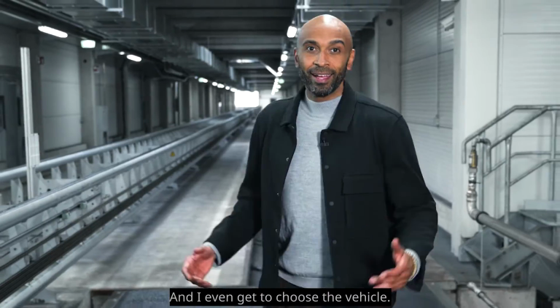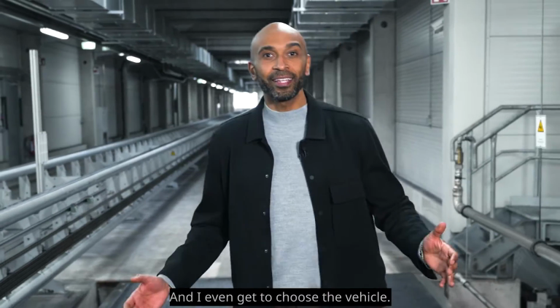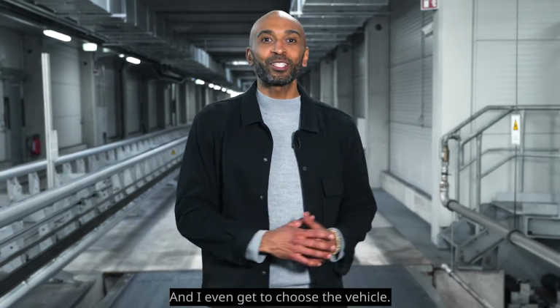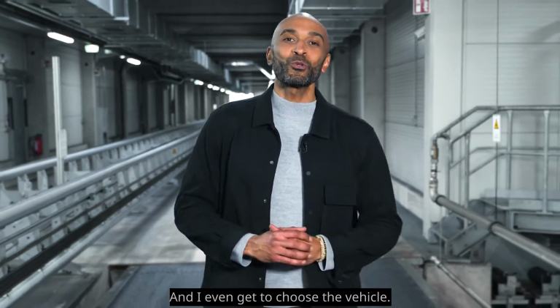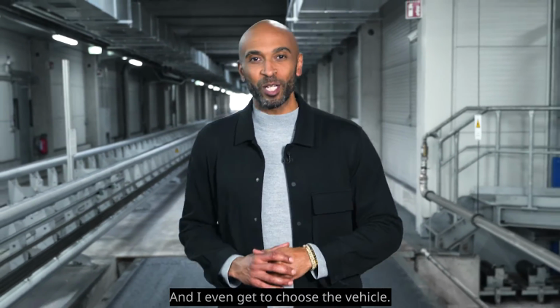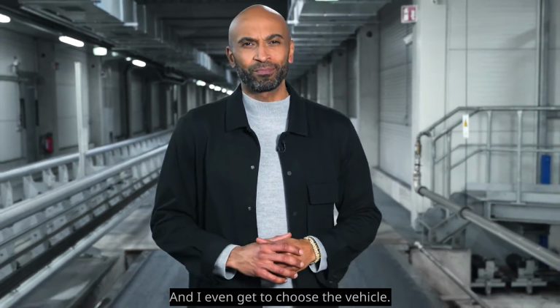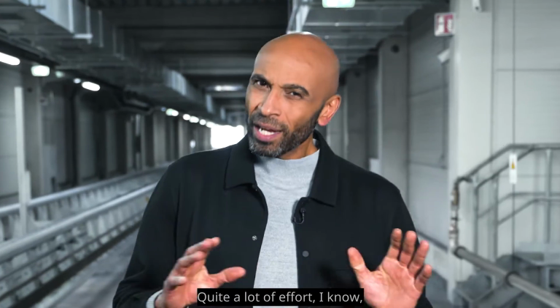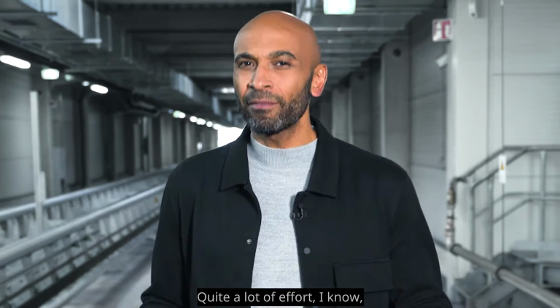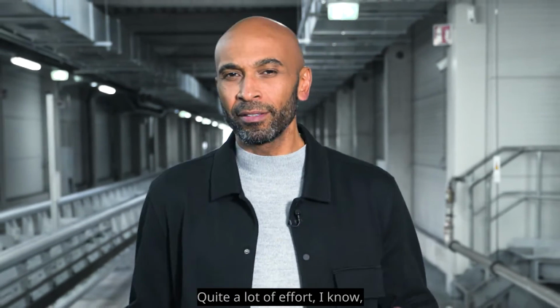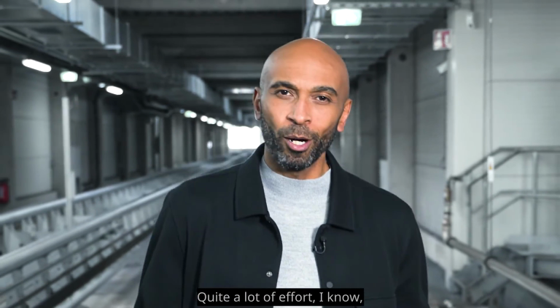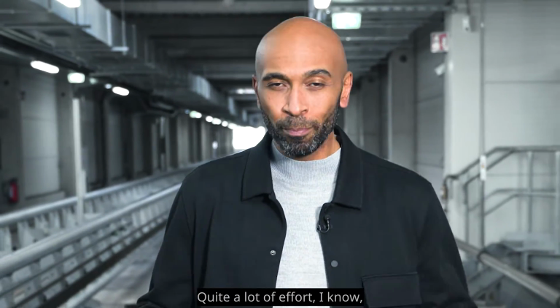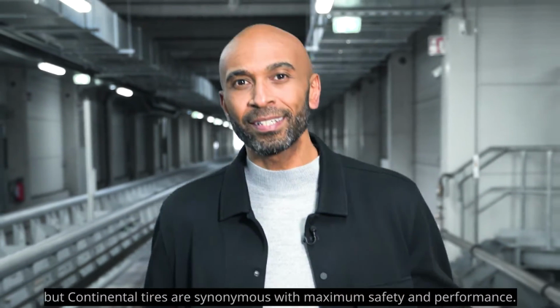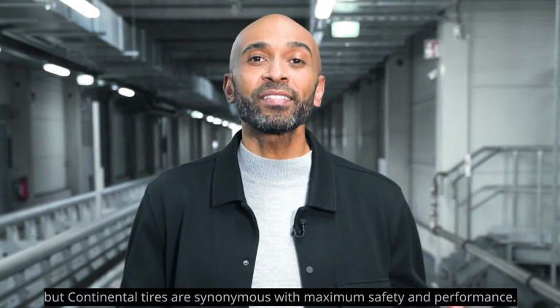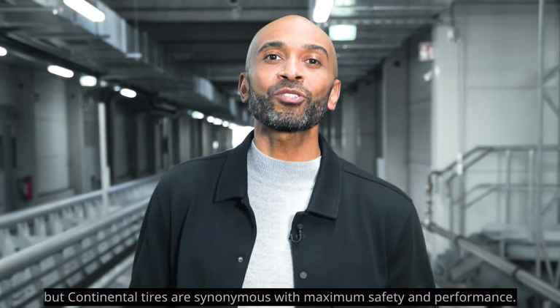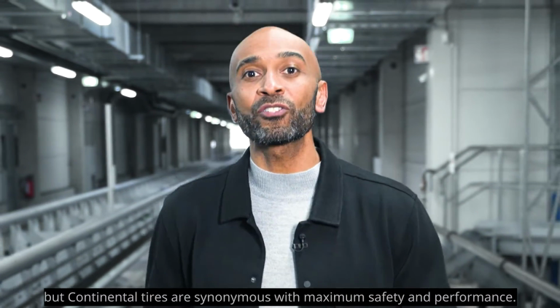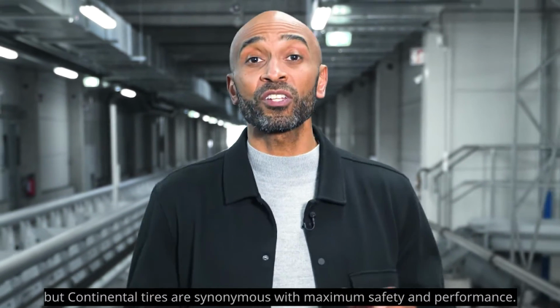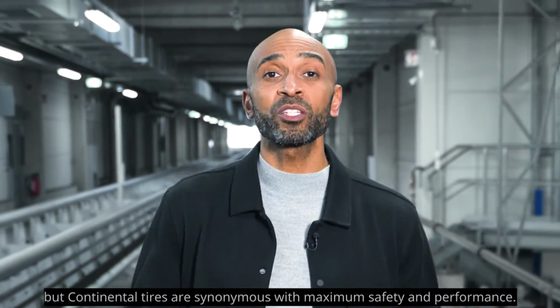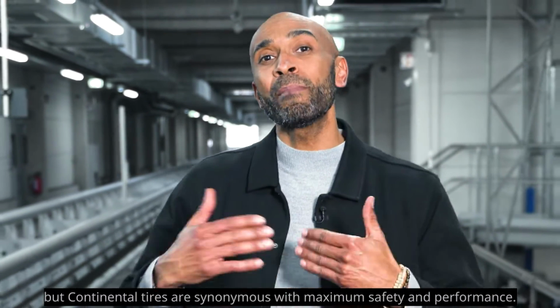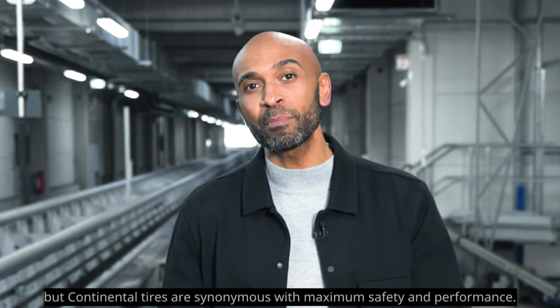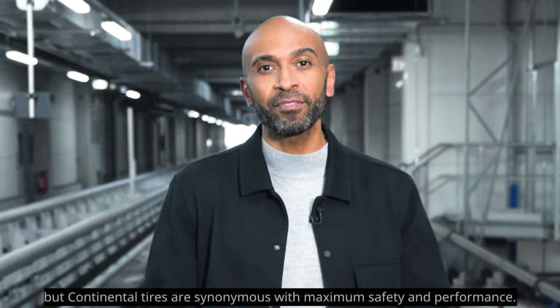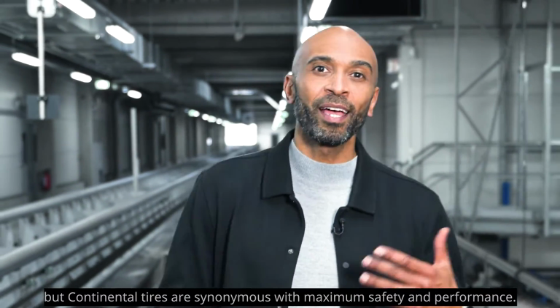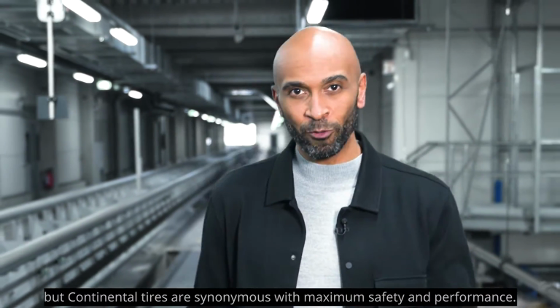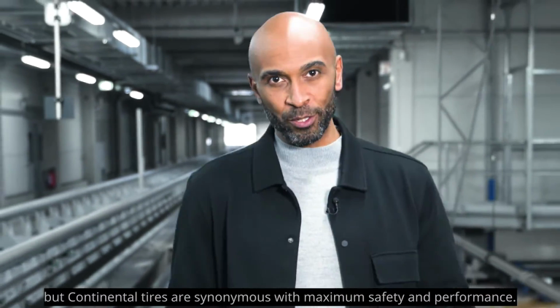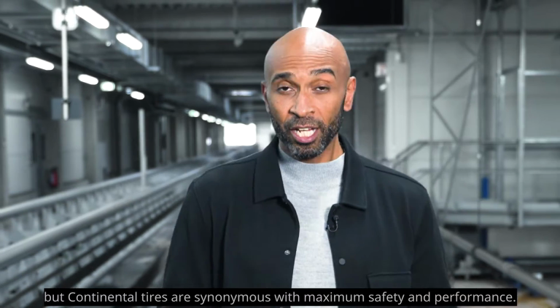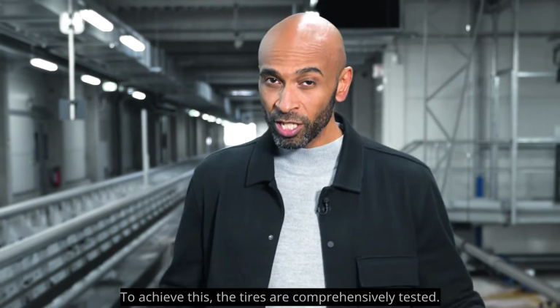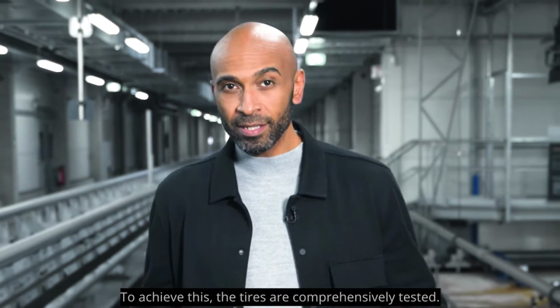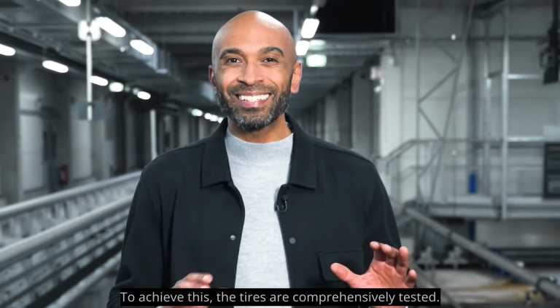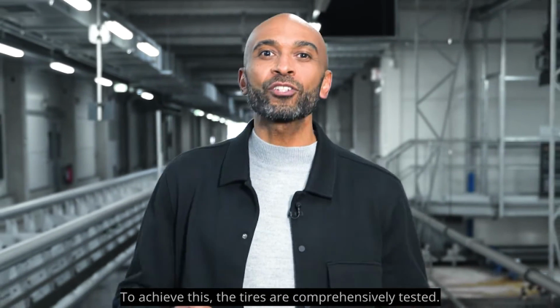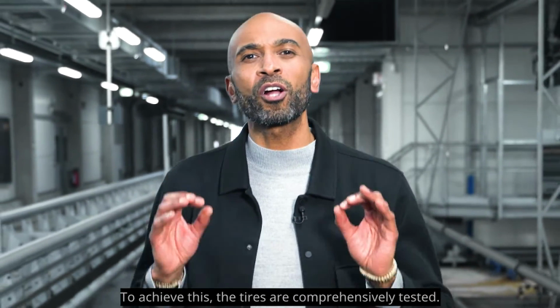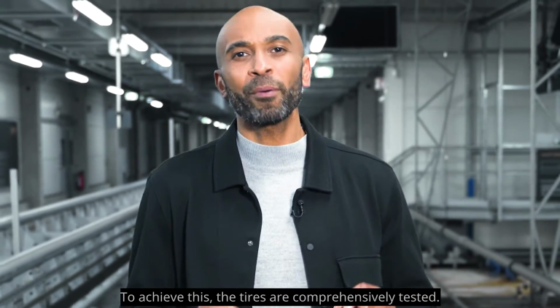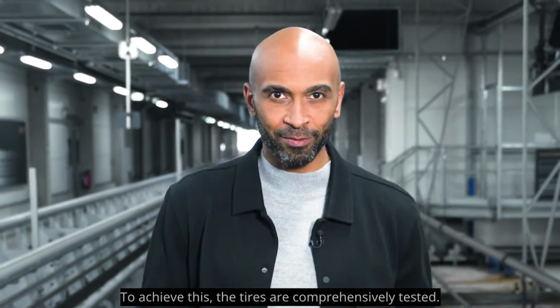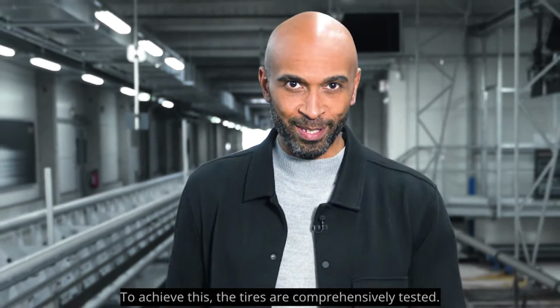And I even get to choose the vehicle. Continental tires are synonymous with maximum safety and performance. To achieve this, the tires are comprehensively tested.